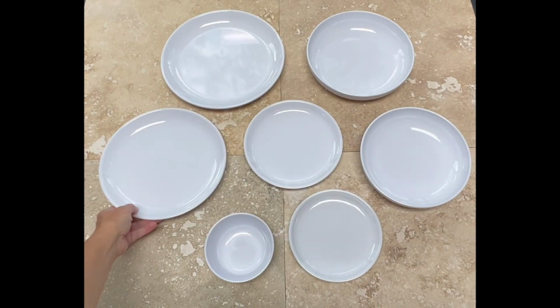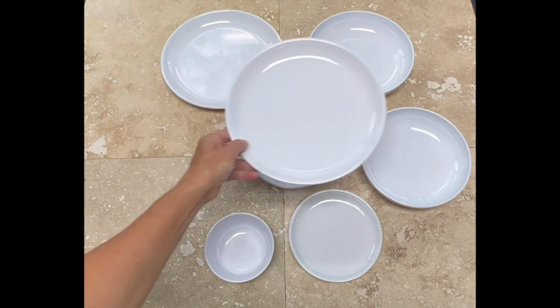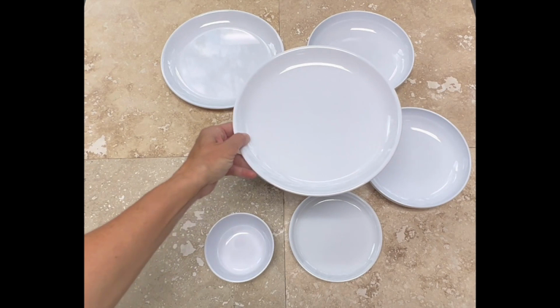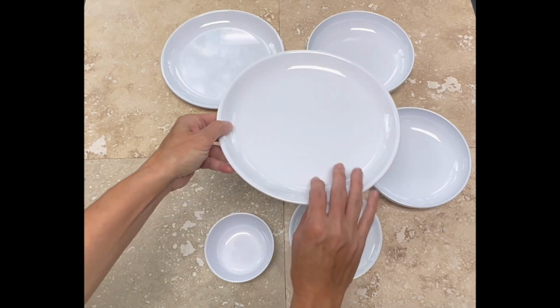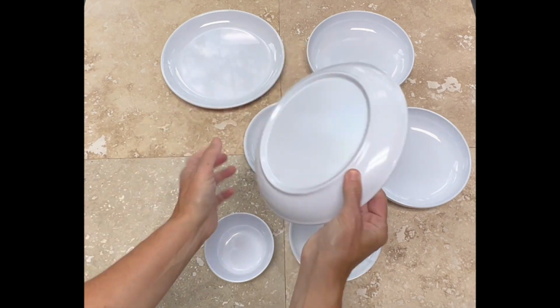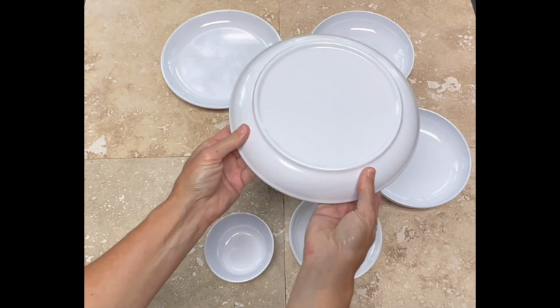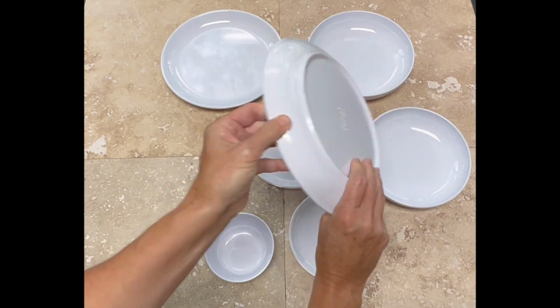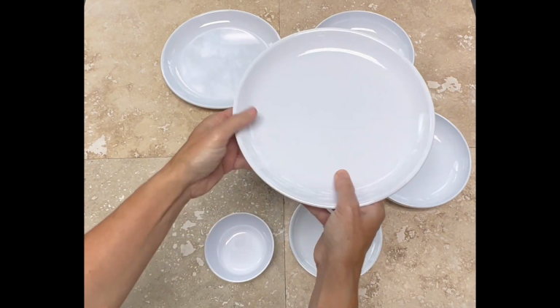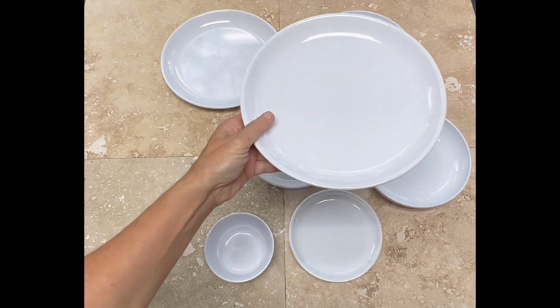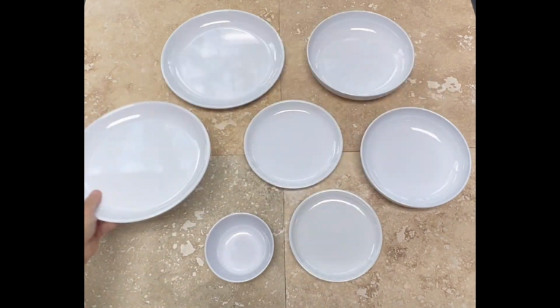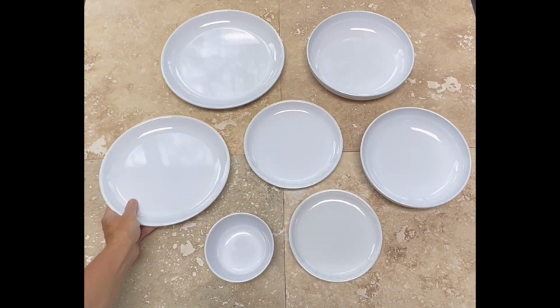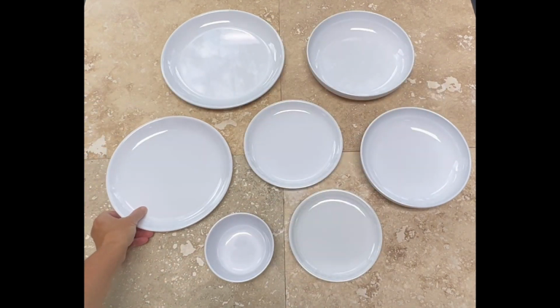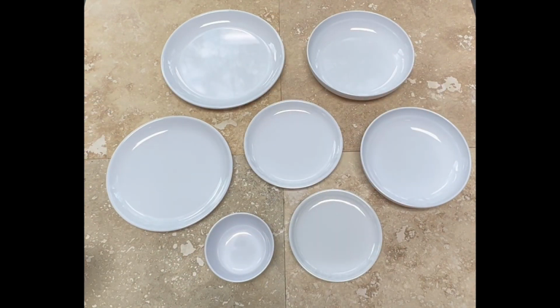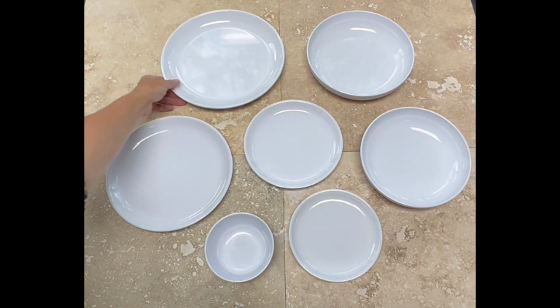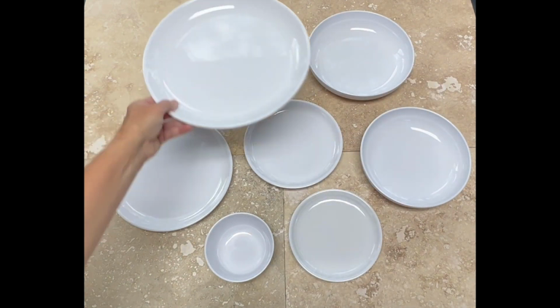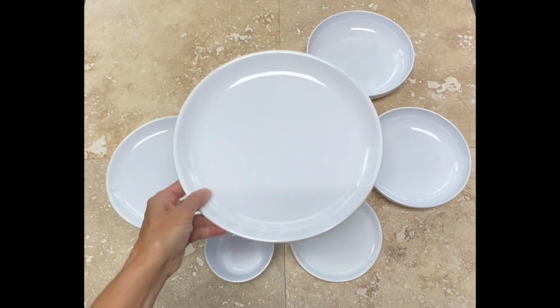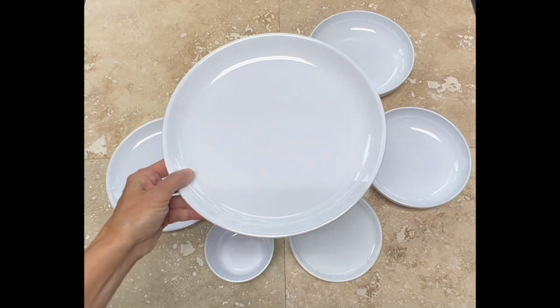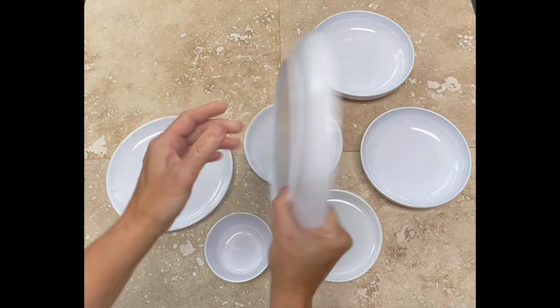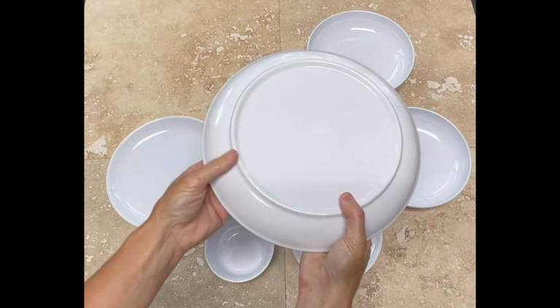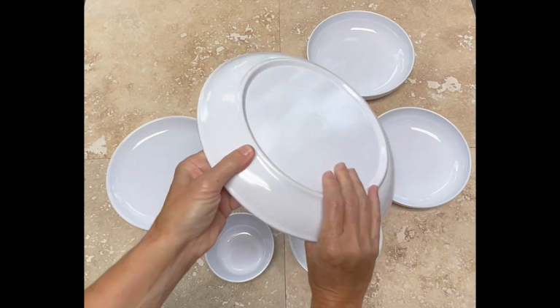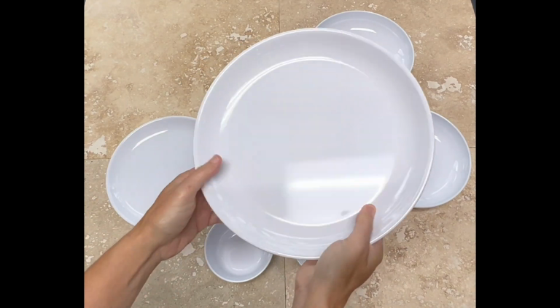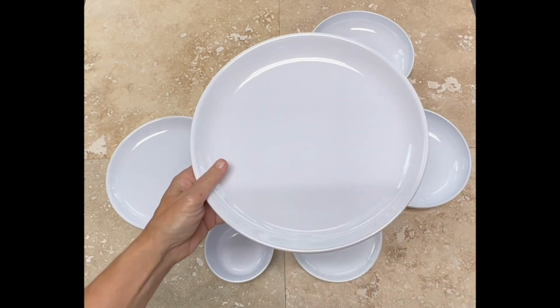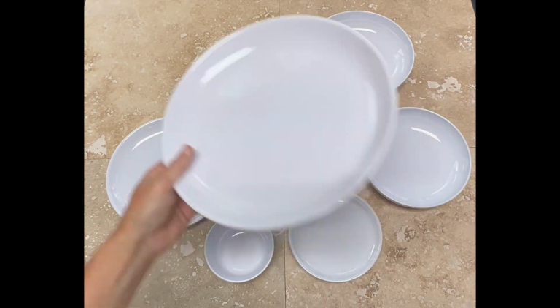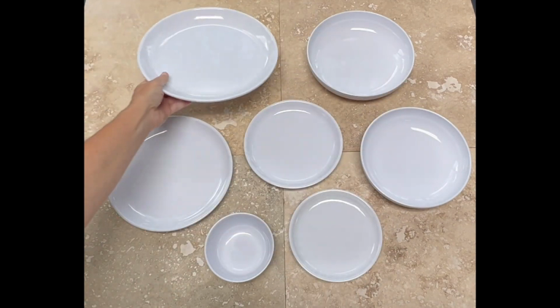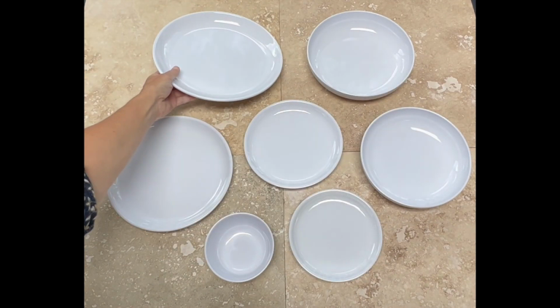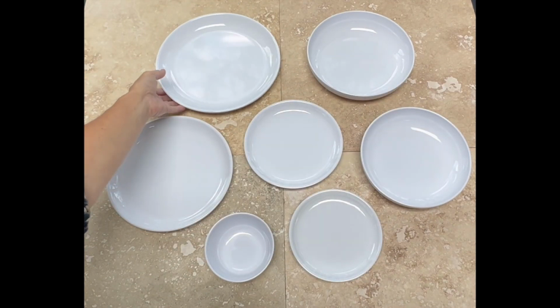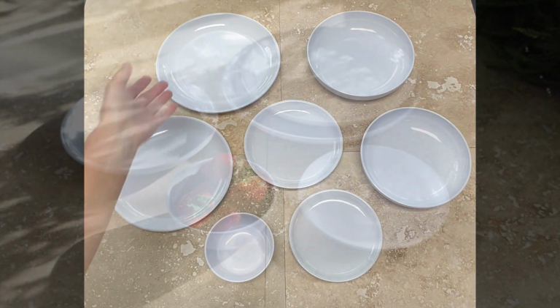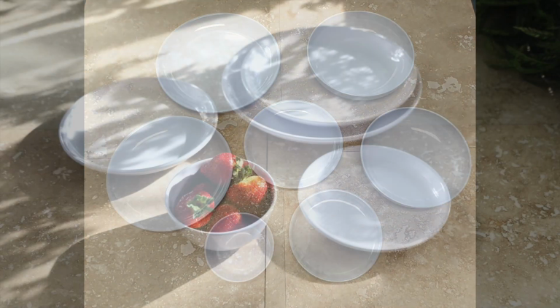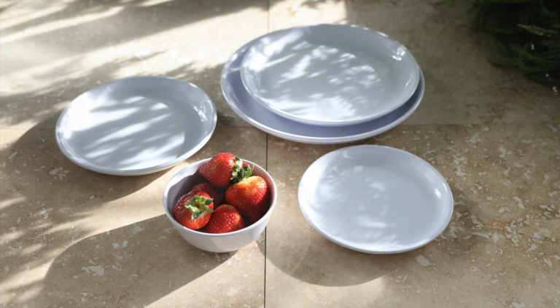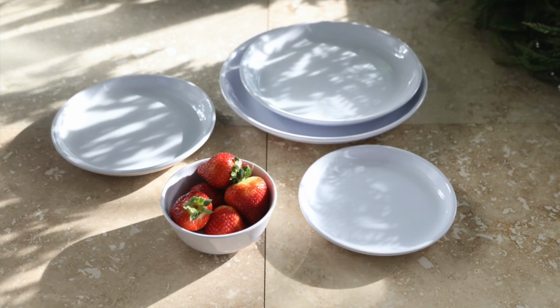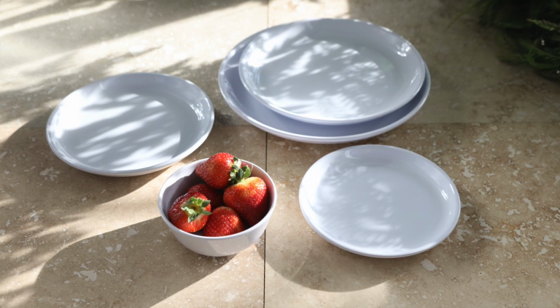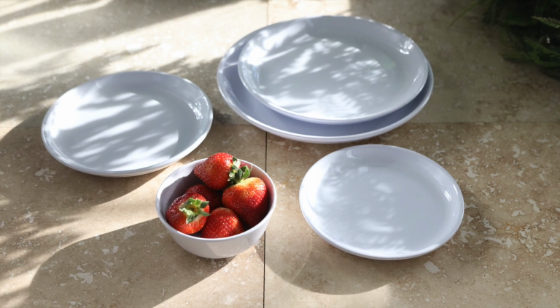Mix the Santorini collection with any other white products to make the table setting your own. All of our products are constructed from 100% premium melamine and come backed with a two-year warranty.